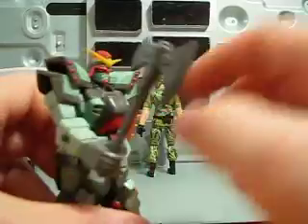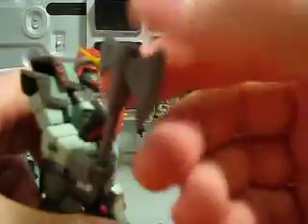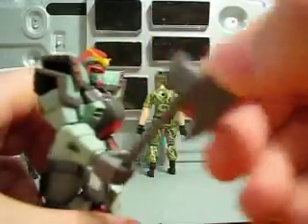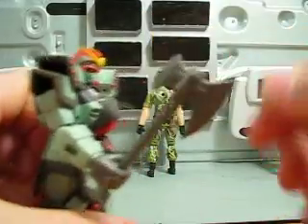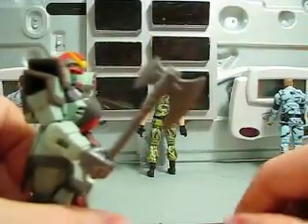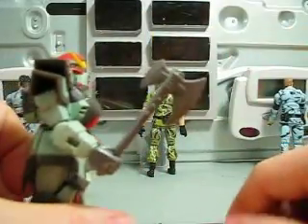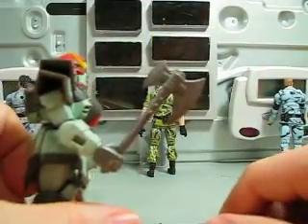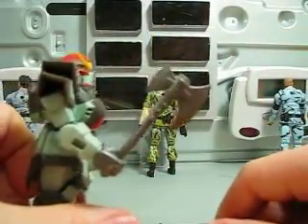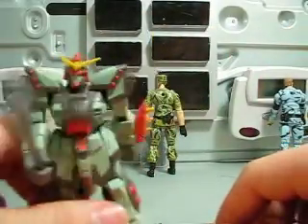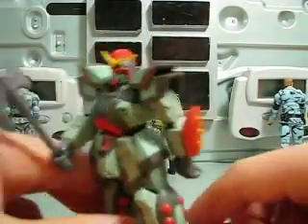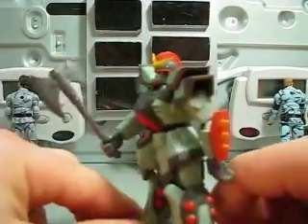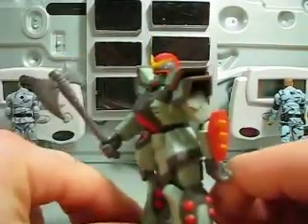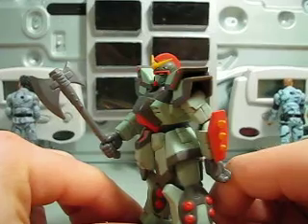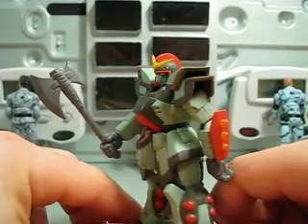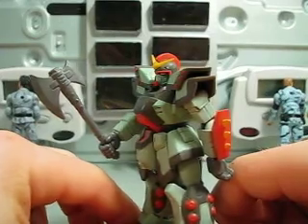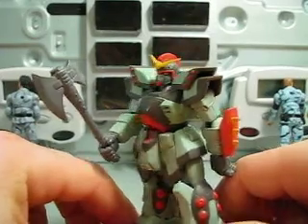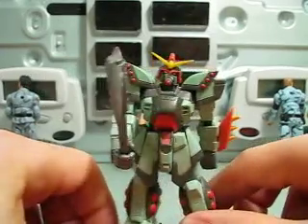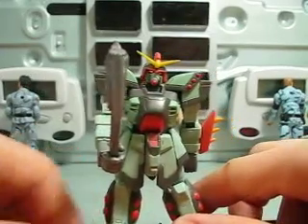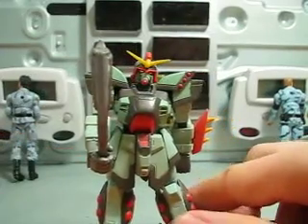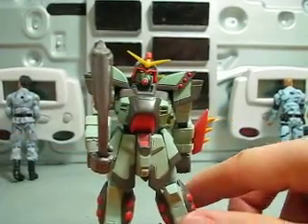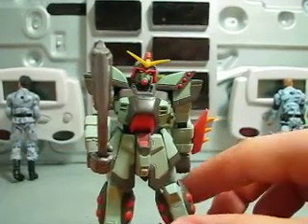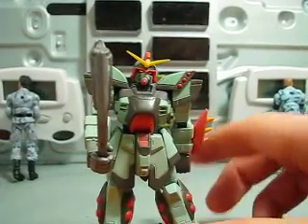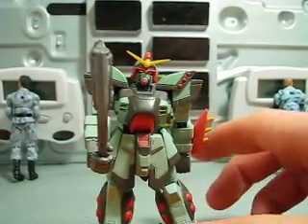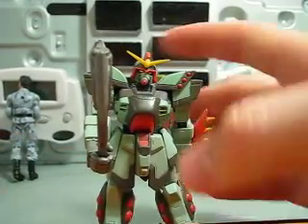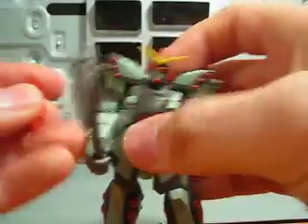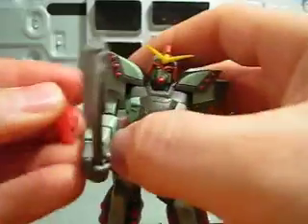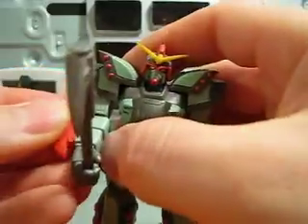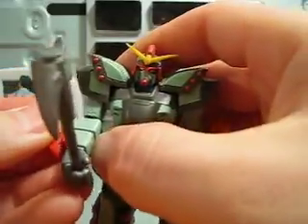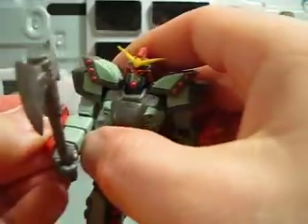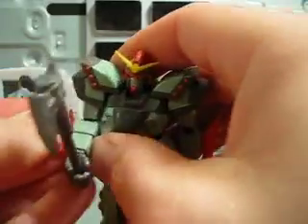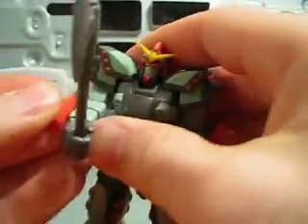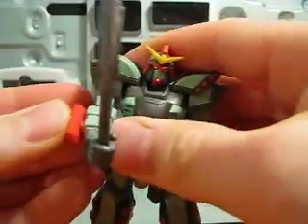It comes with an axe — not a heat axe, just an axe — but a pretty cool axe. And it comes with two closed fists and two open hands.